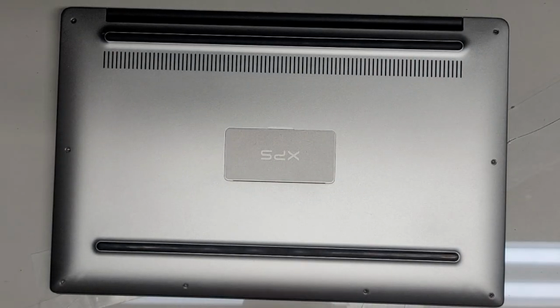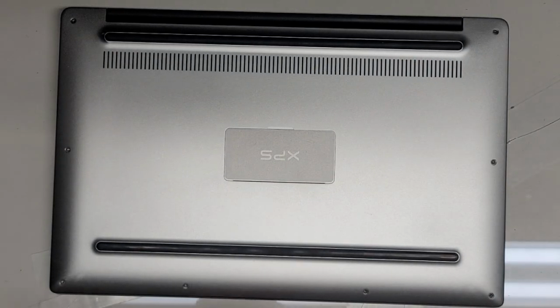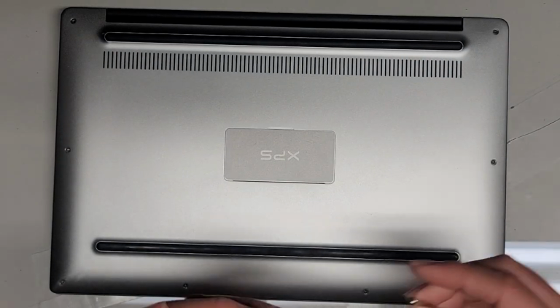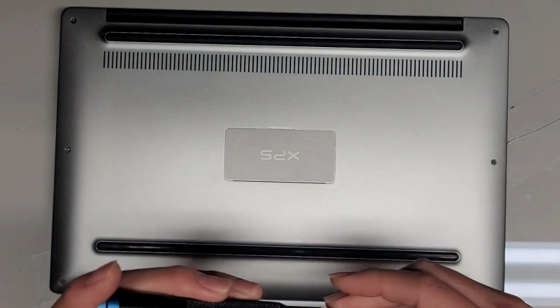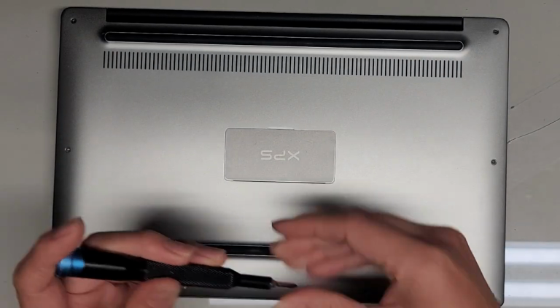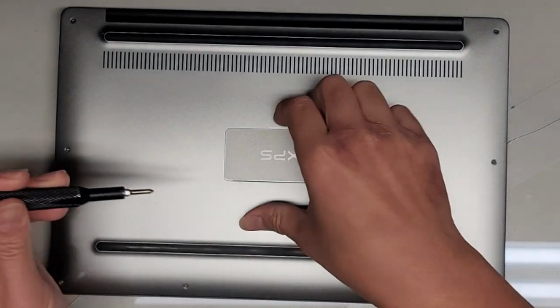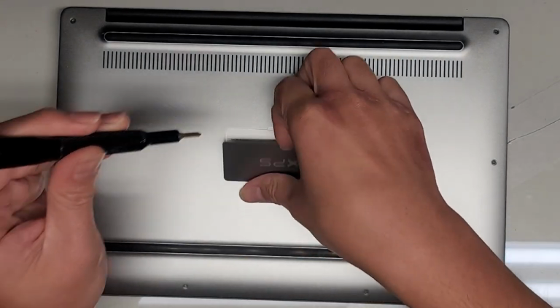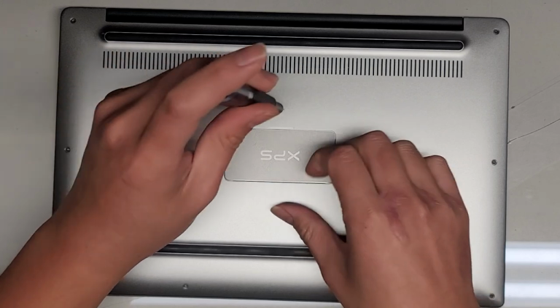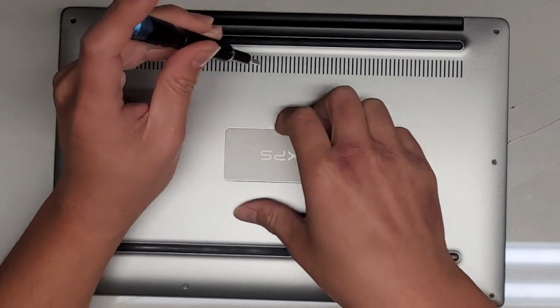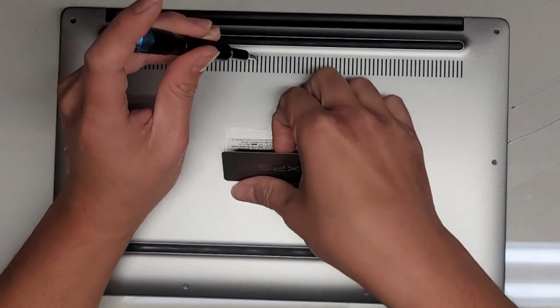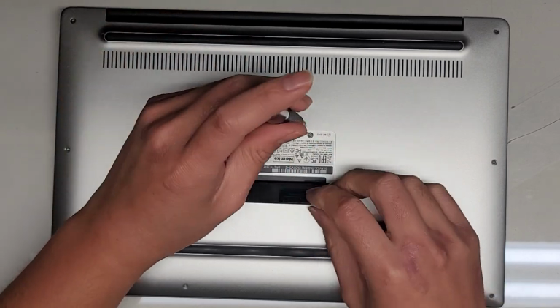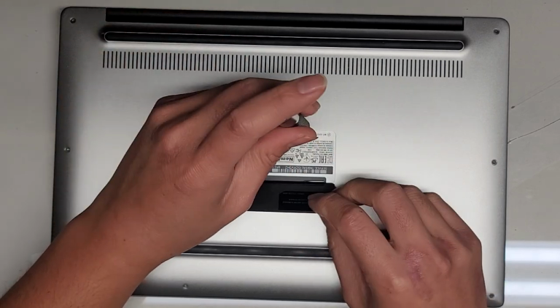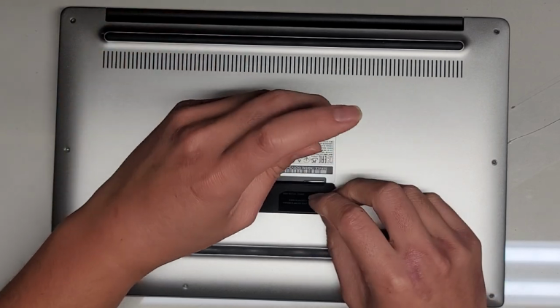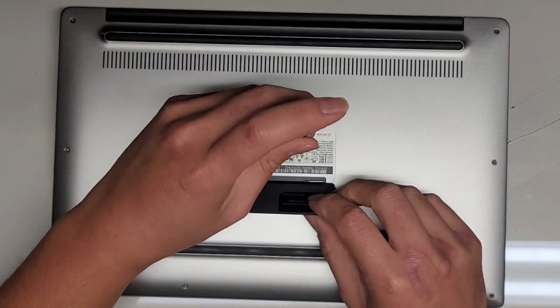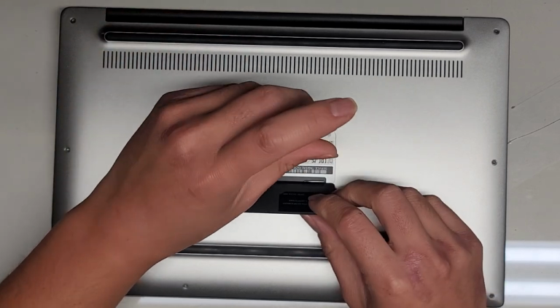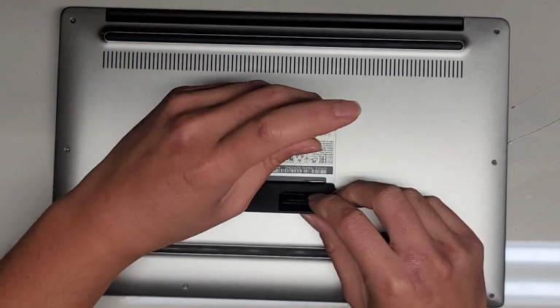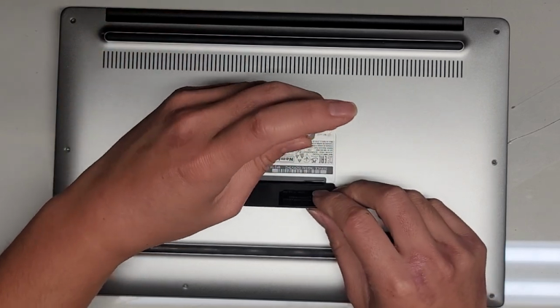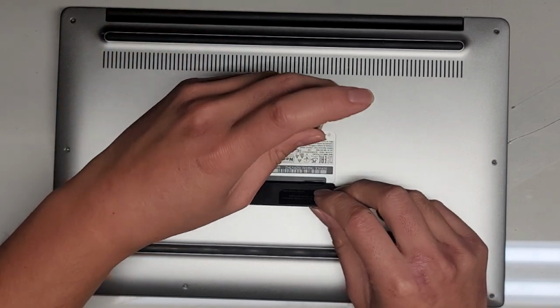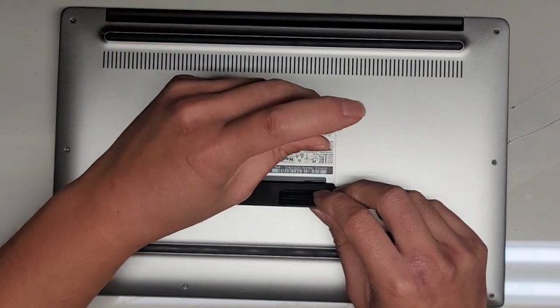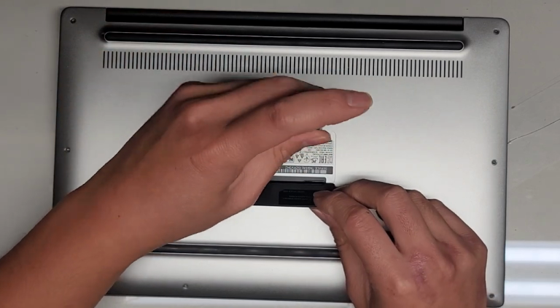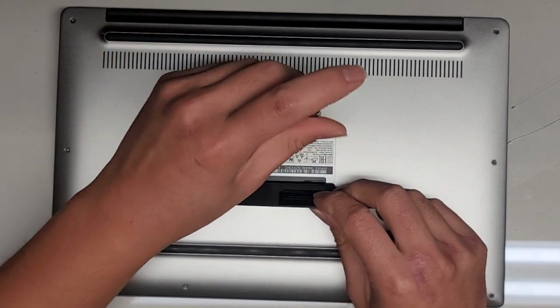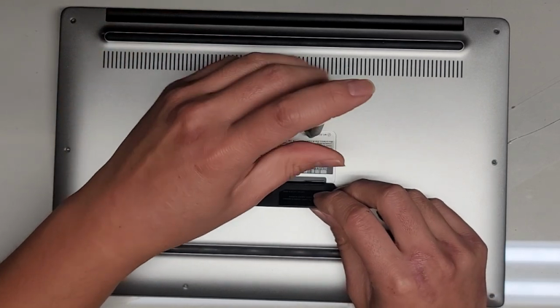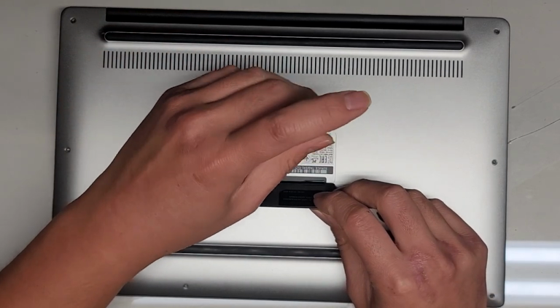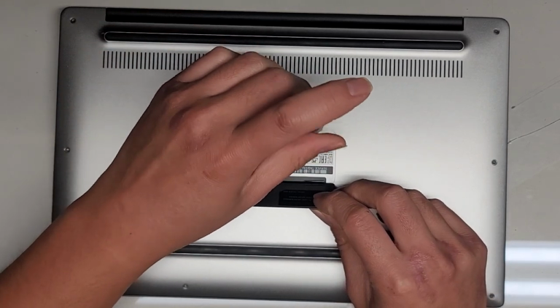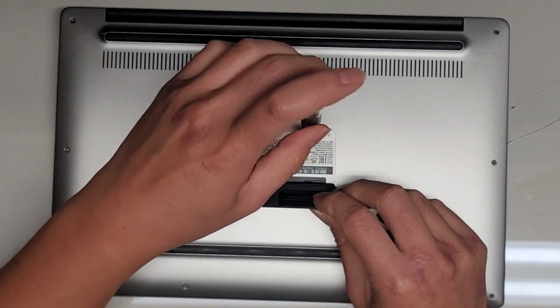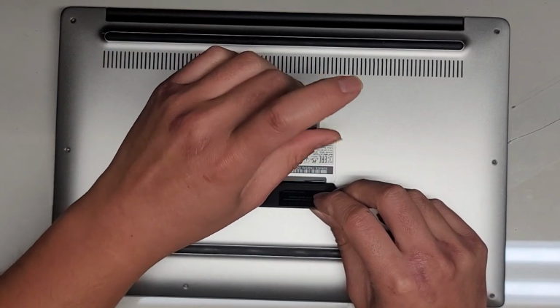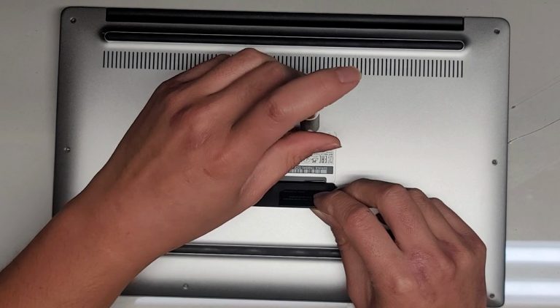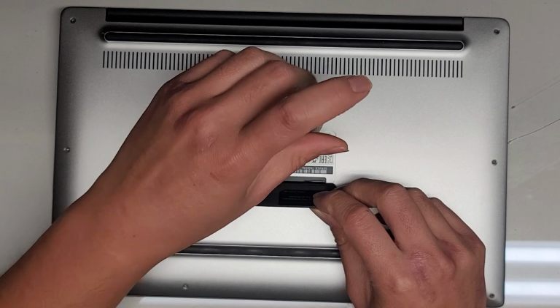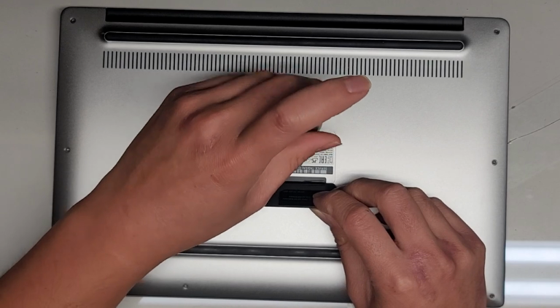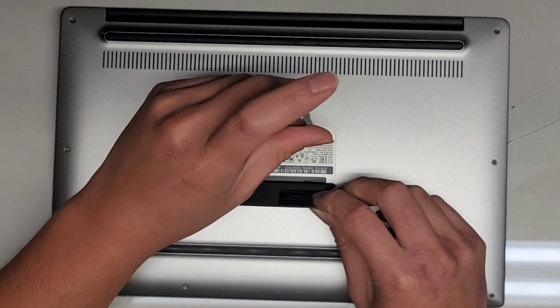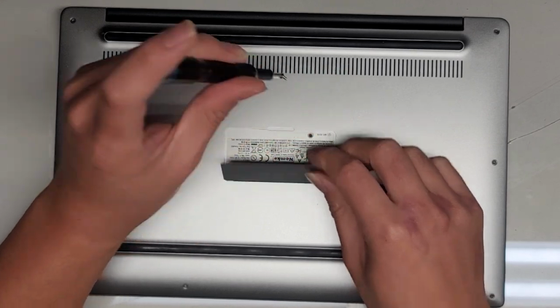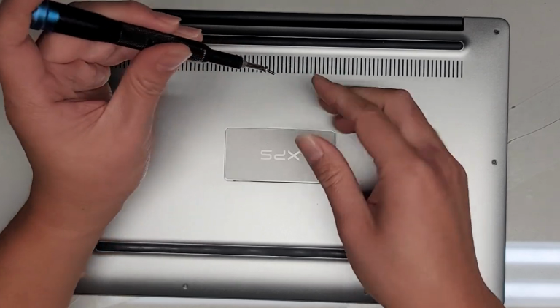I'm going to switch to the JIS0 and remove this screw that's underneath this flap. Again, keep all the screws in order.